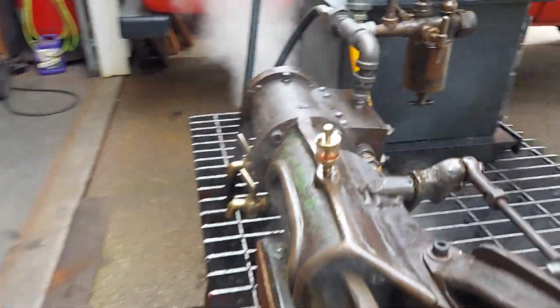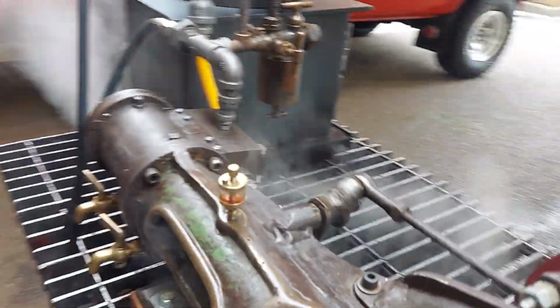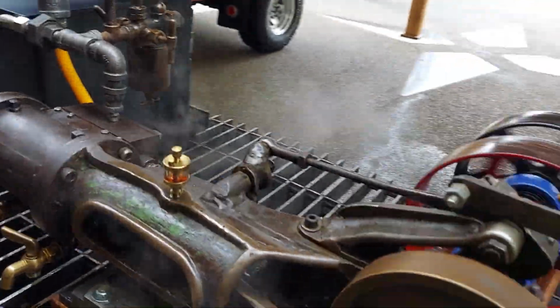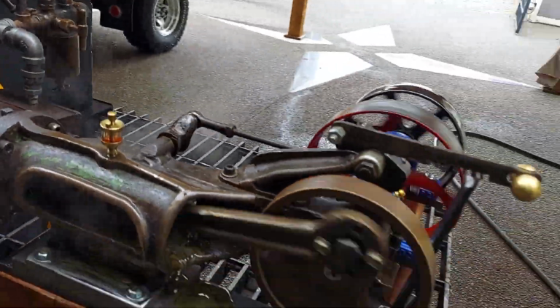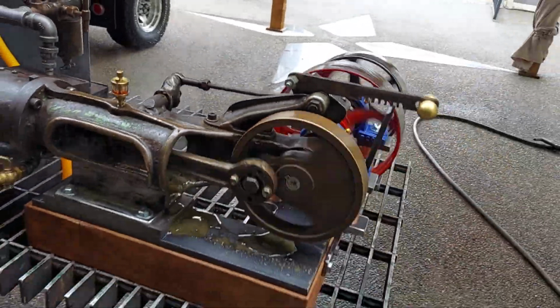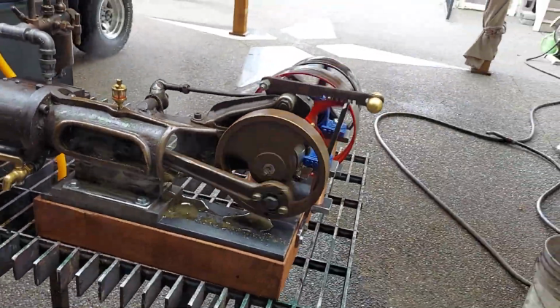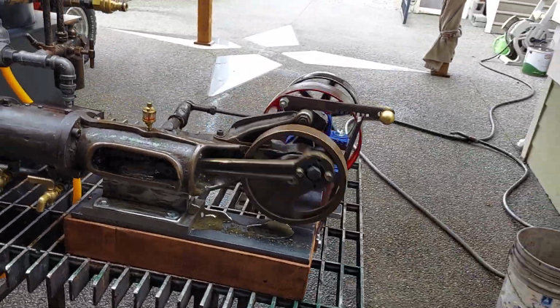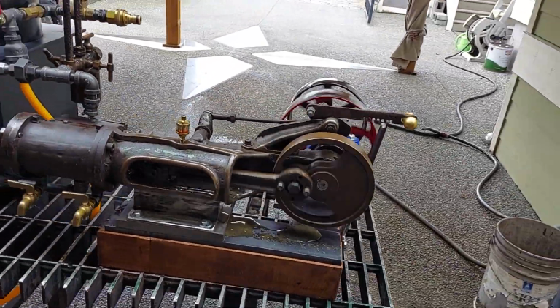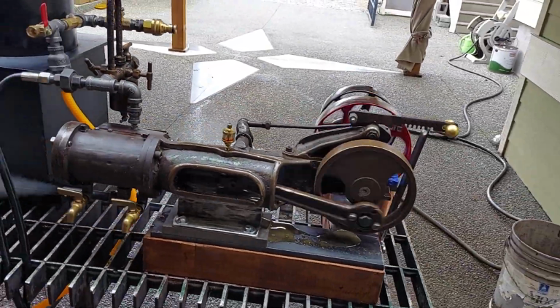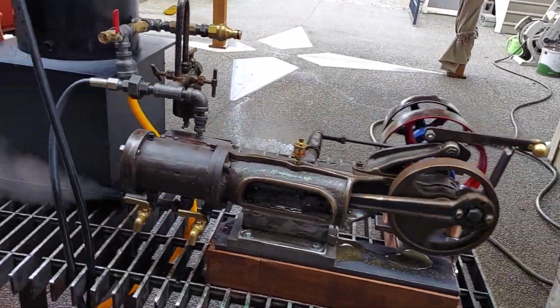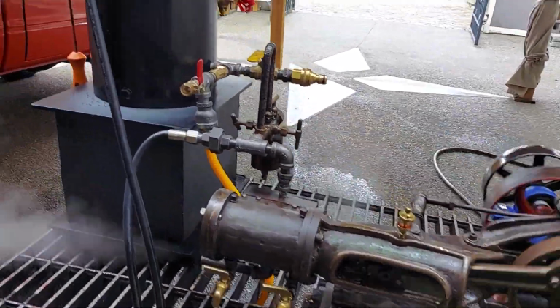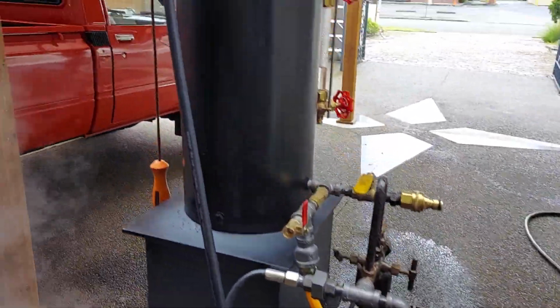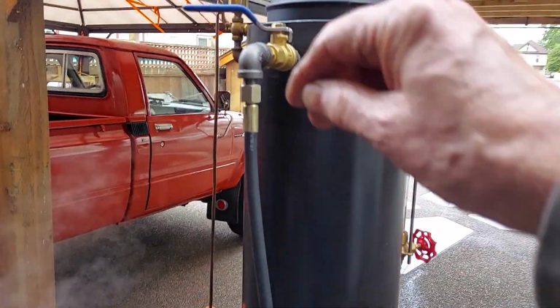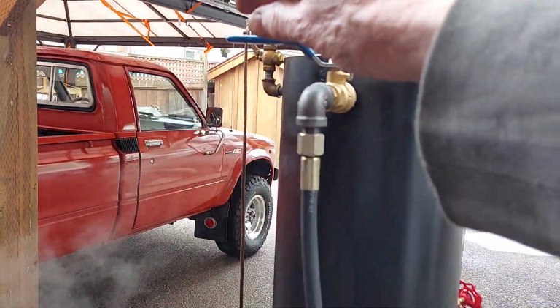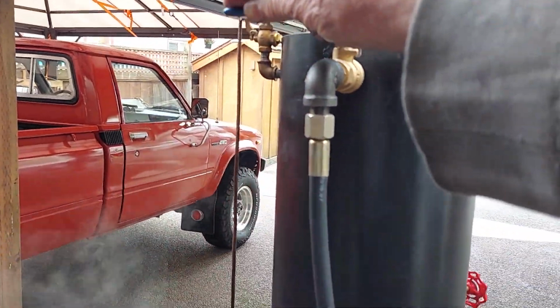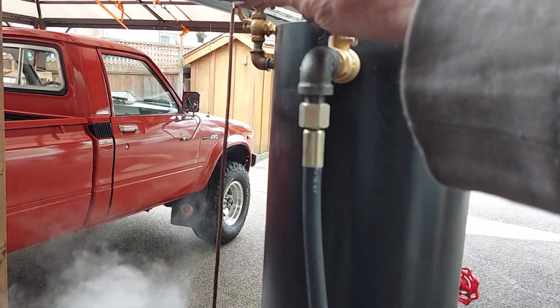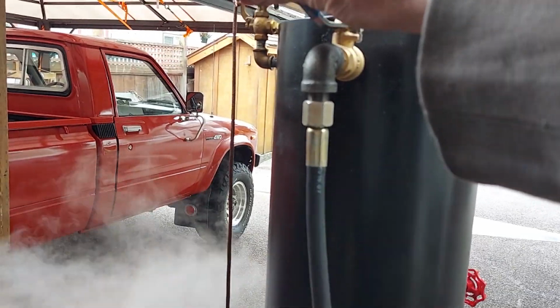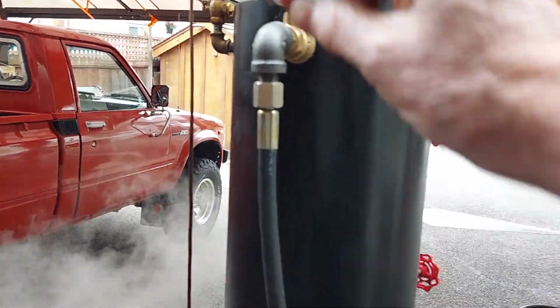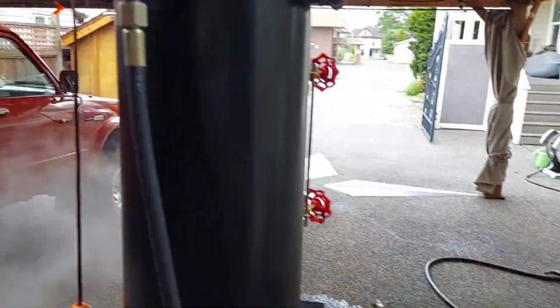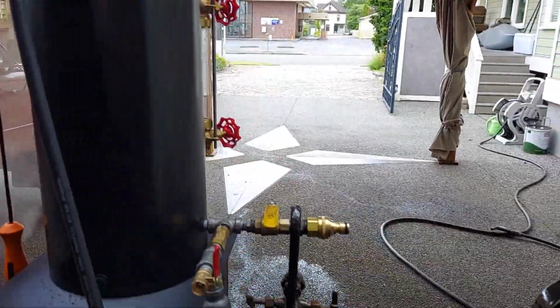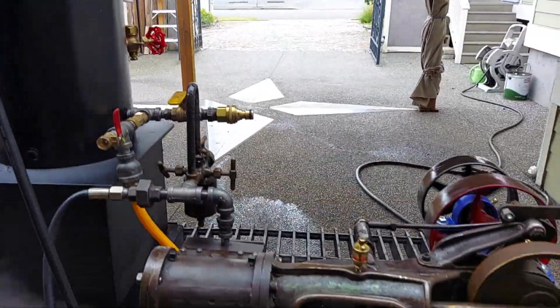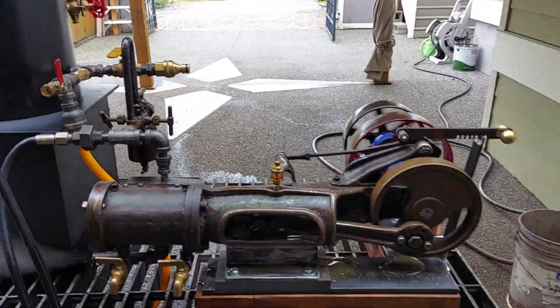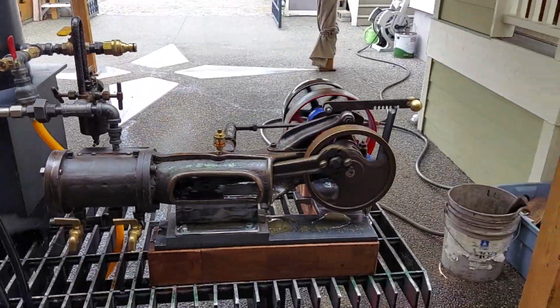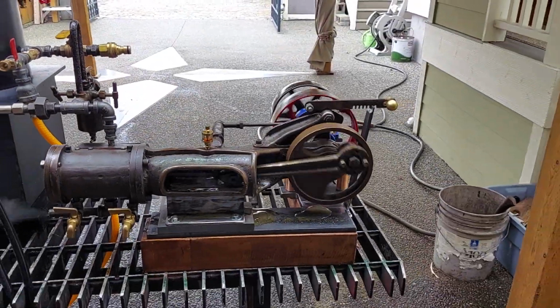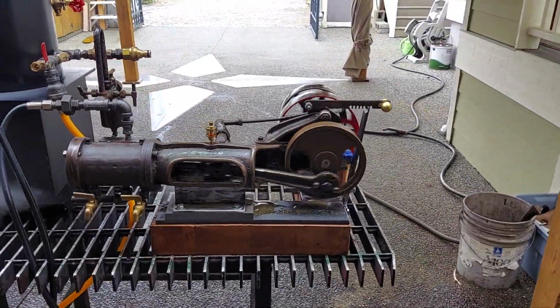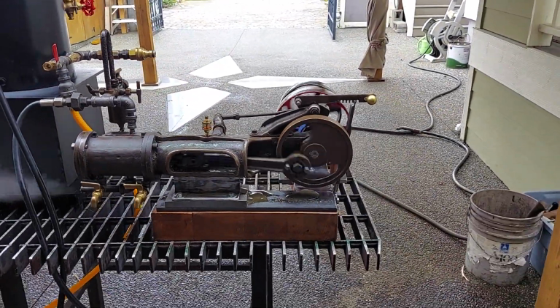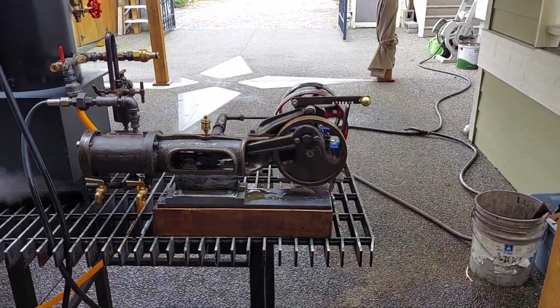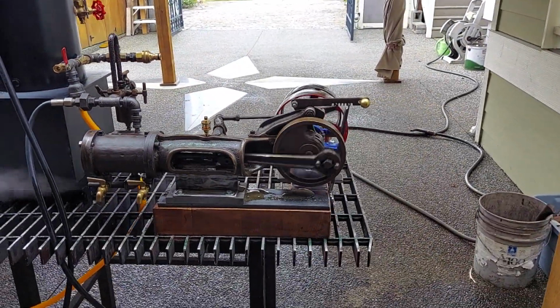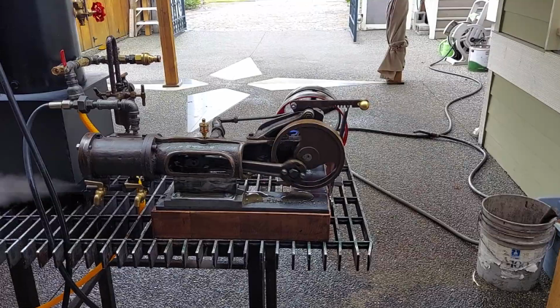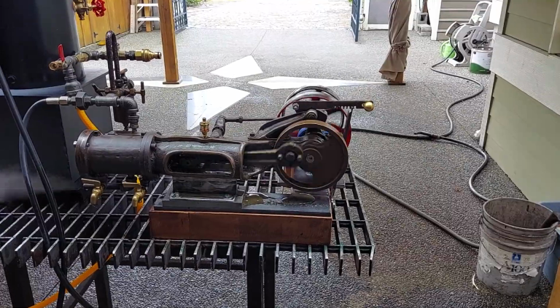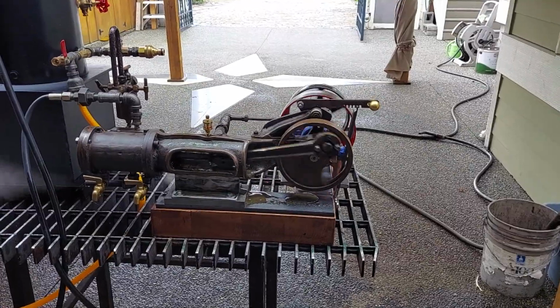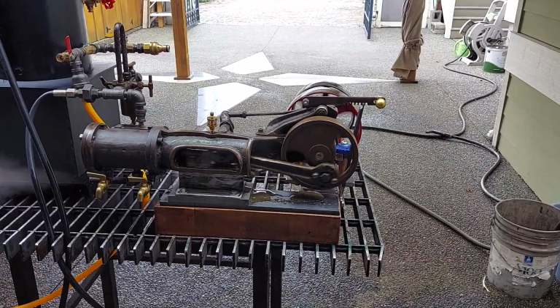Runs like a top. Amazing. Turn up the speed a little bit more. Beautiful loud valve action.